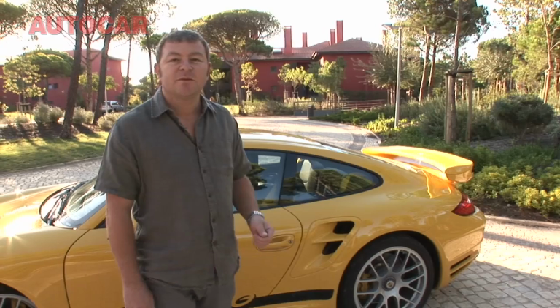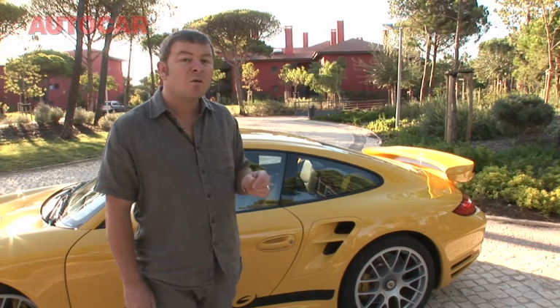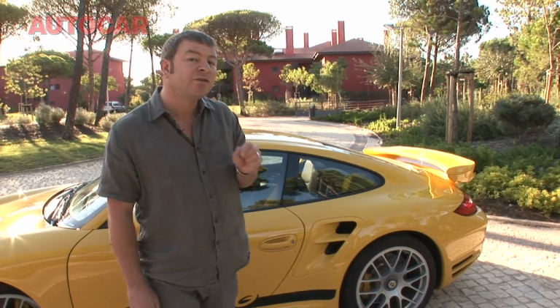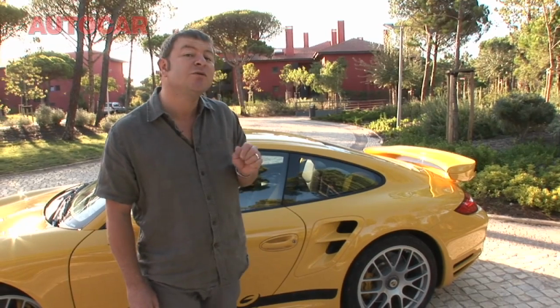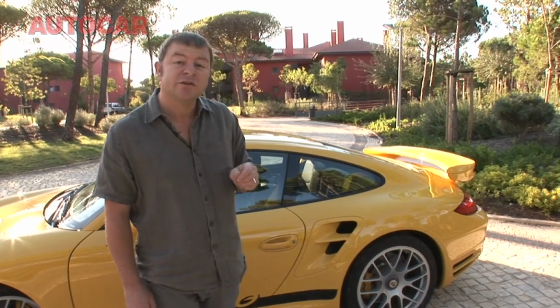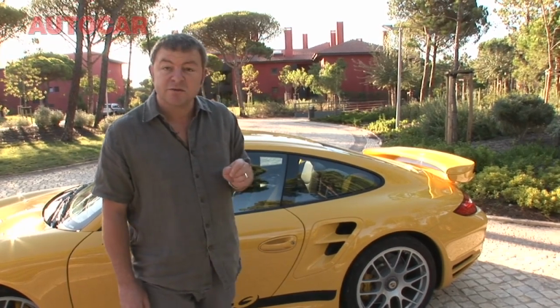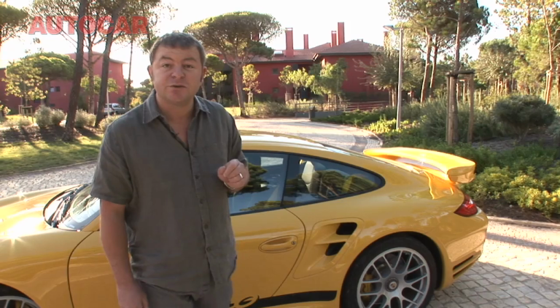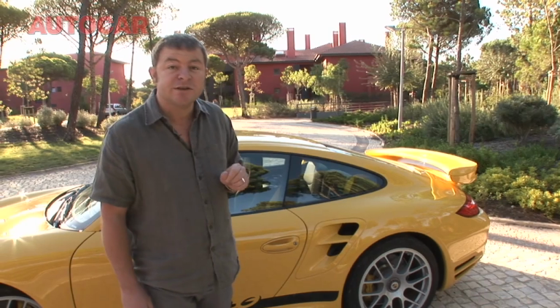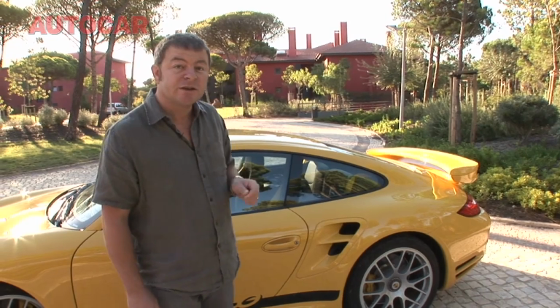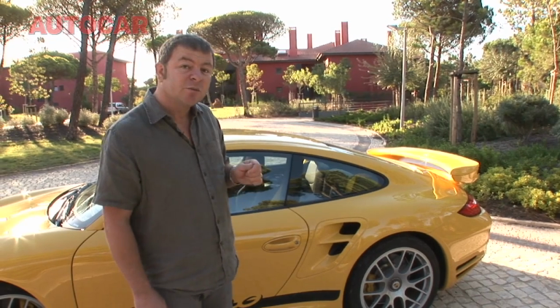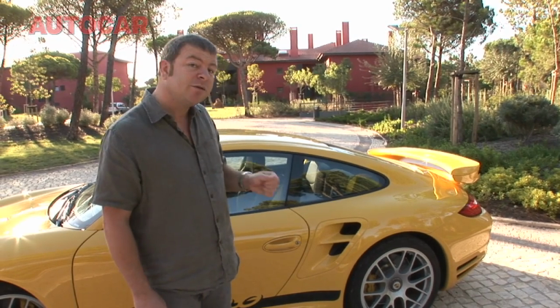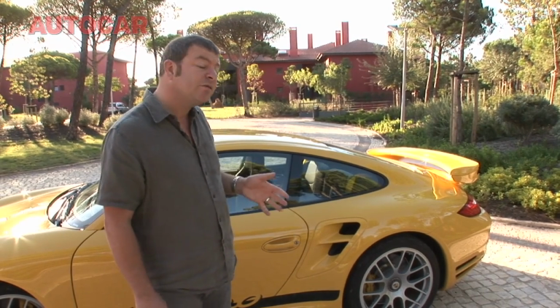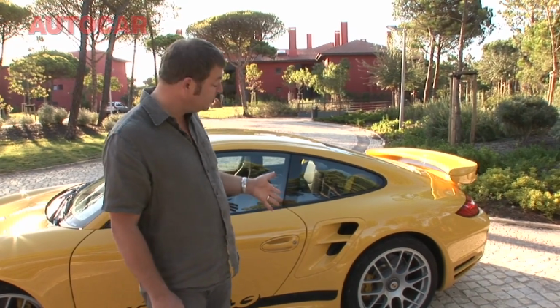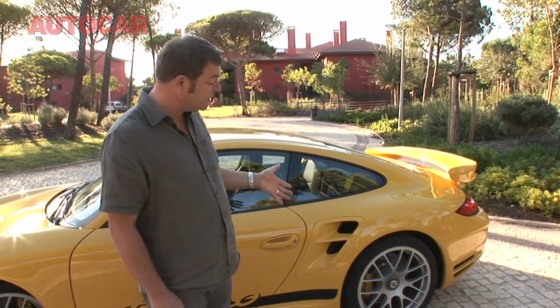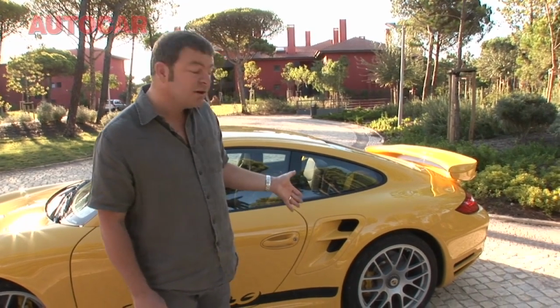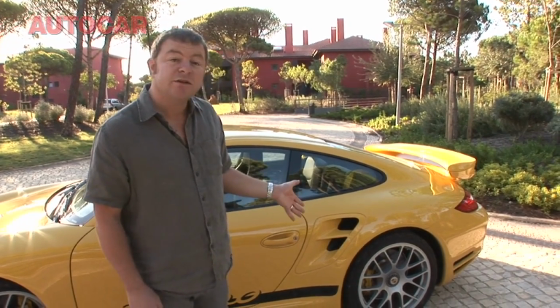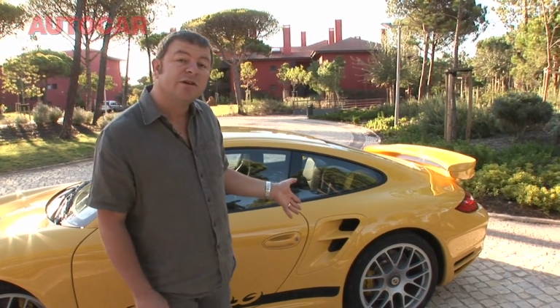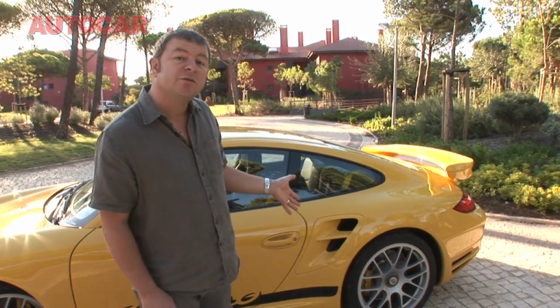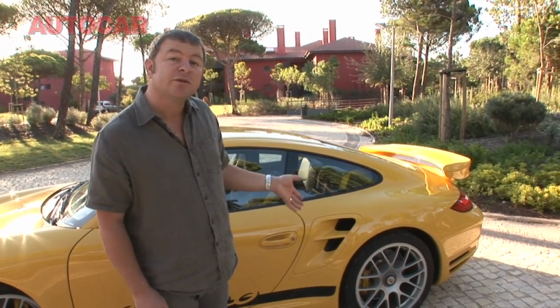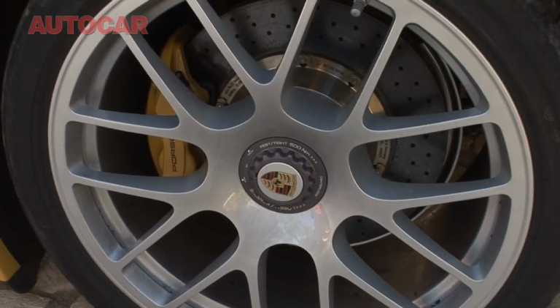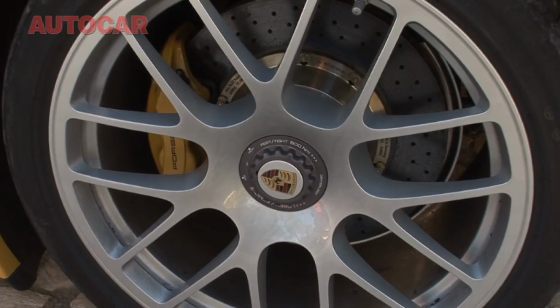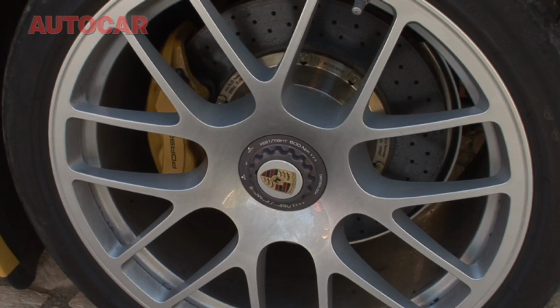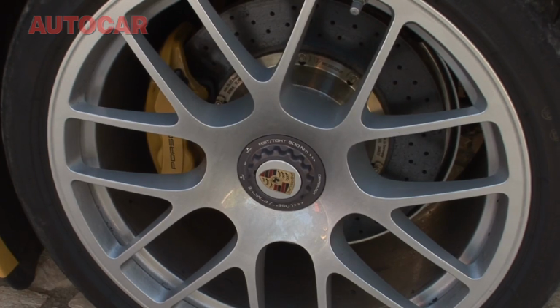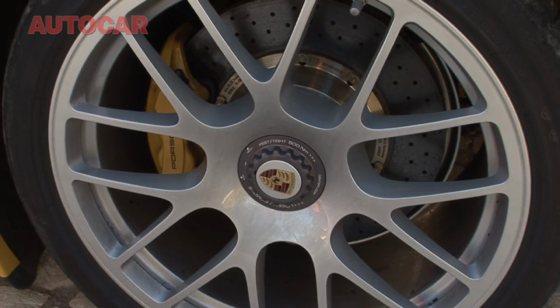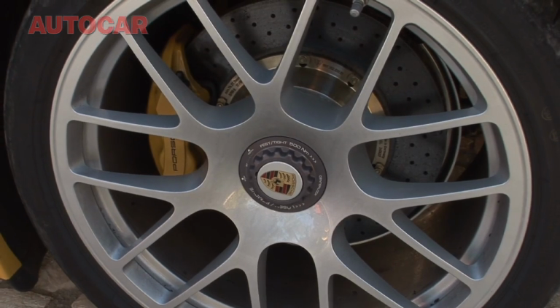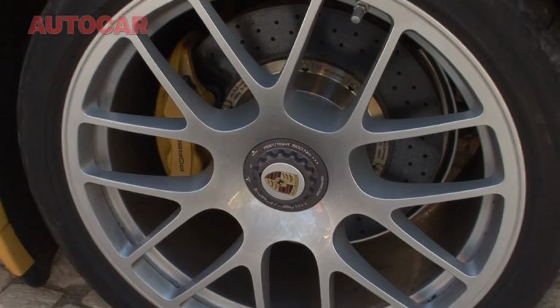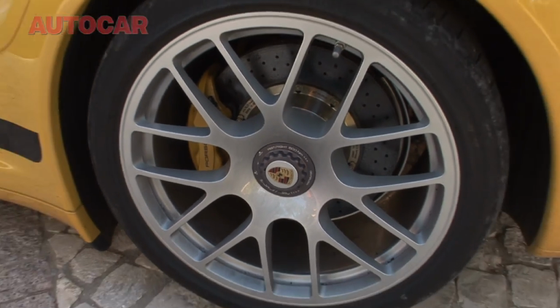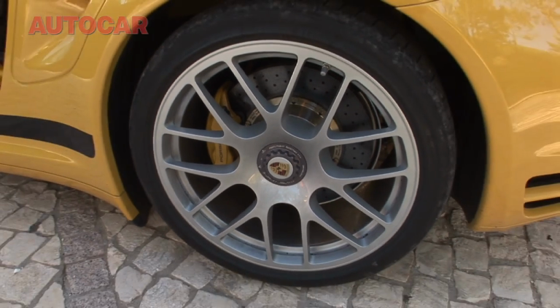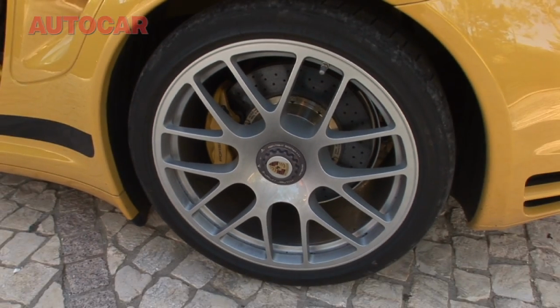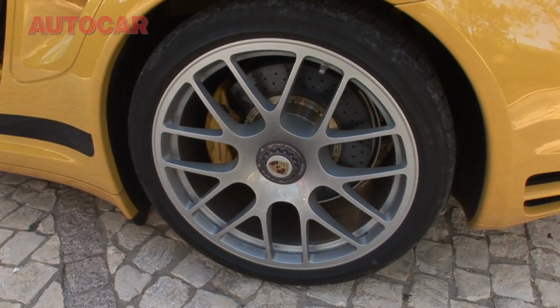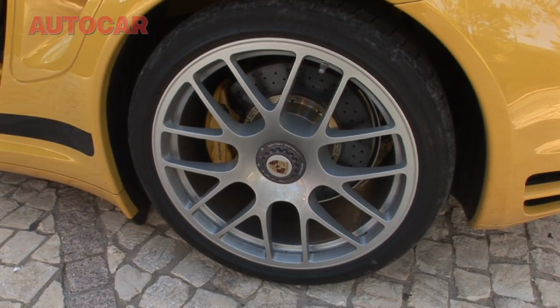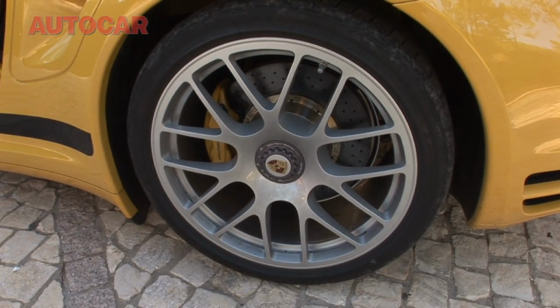There are one or two subtle visual changes, probably the most obvious of which are the new 19-inch wheels, which also happen to be 2kg lighter per corner than the old car.